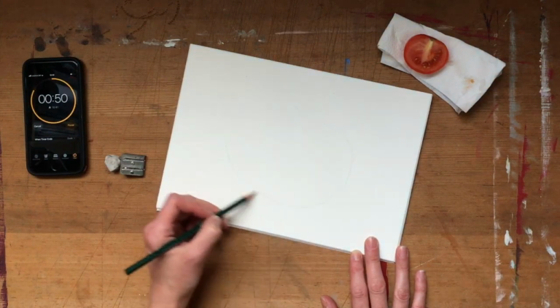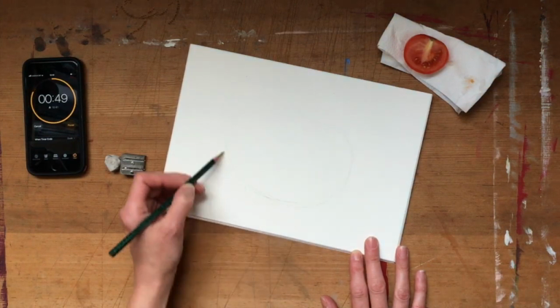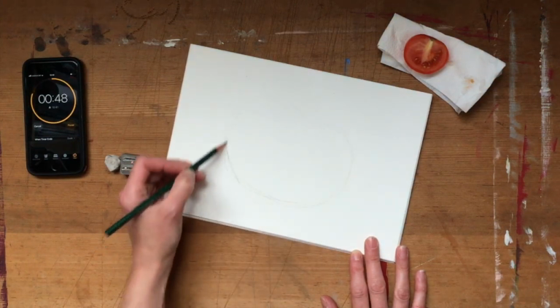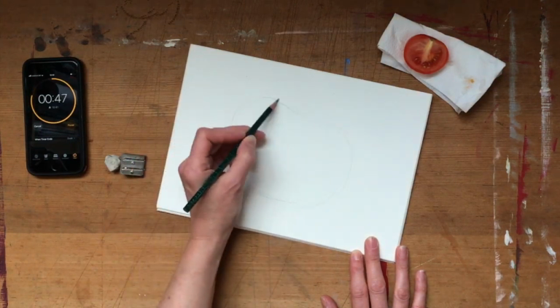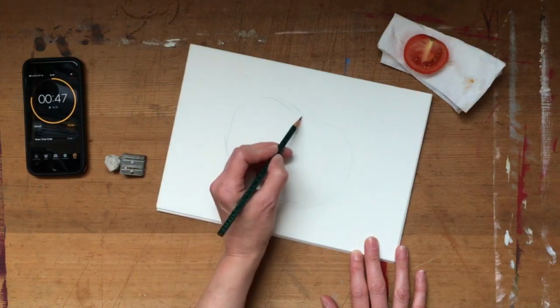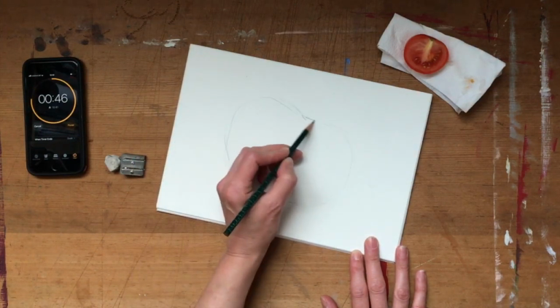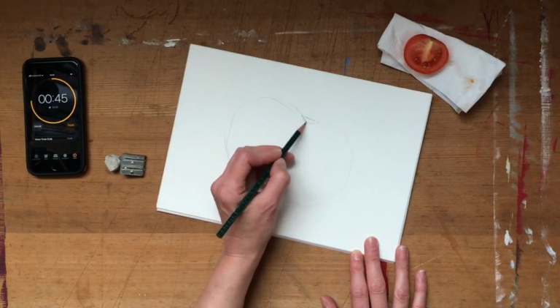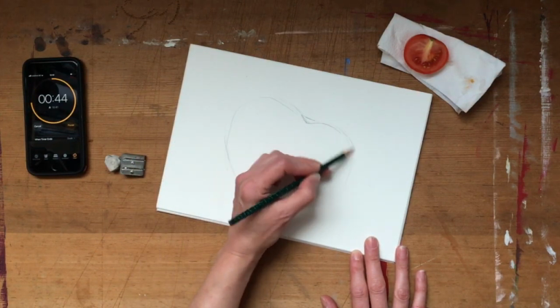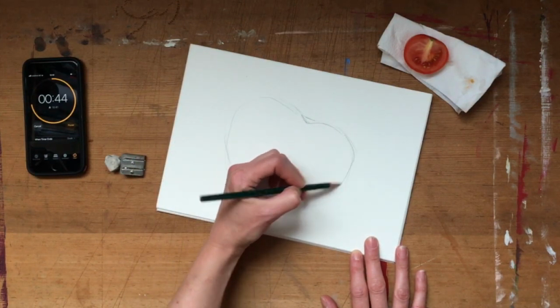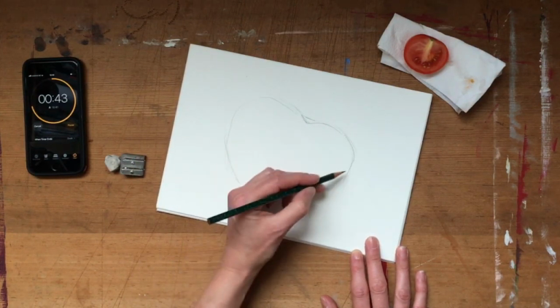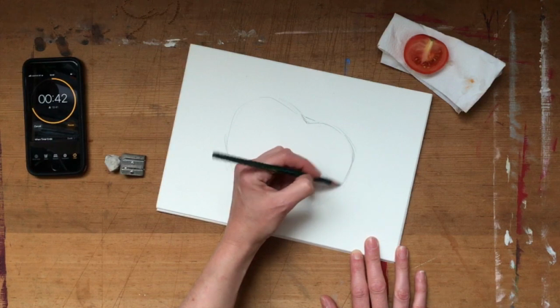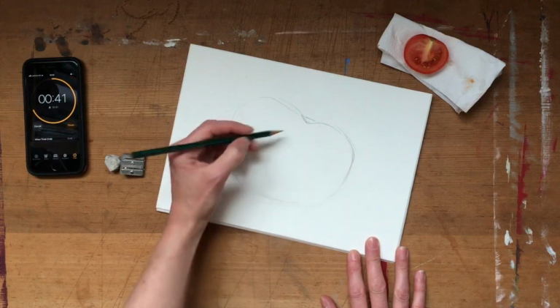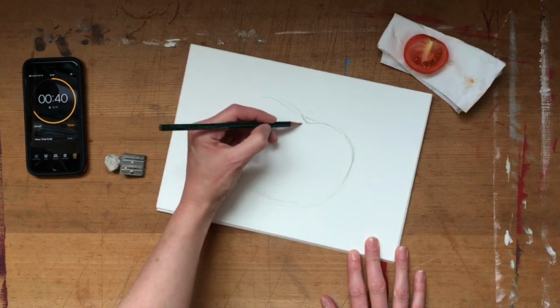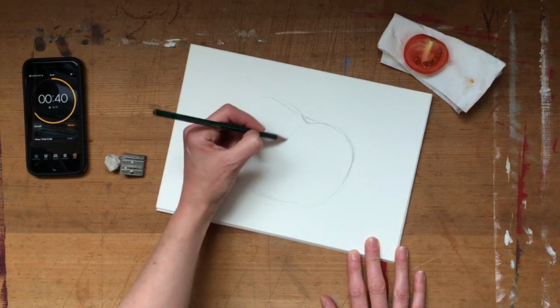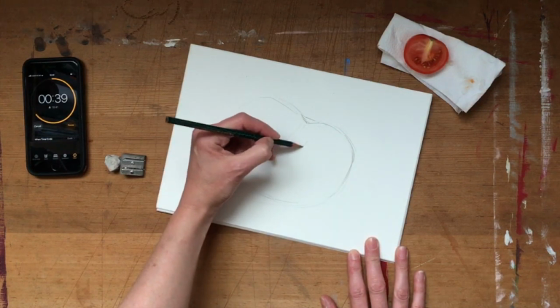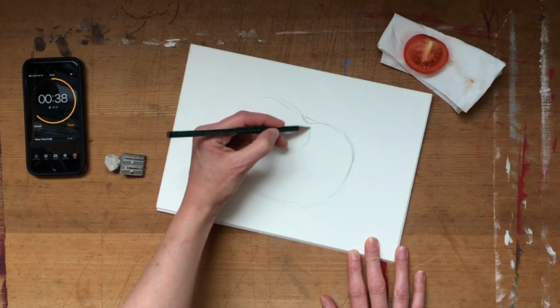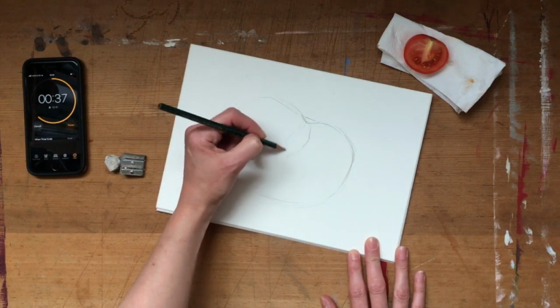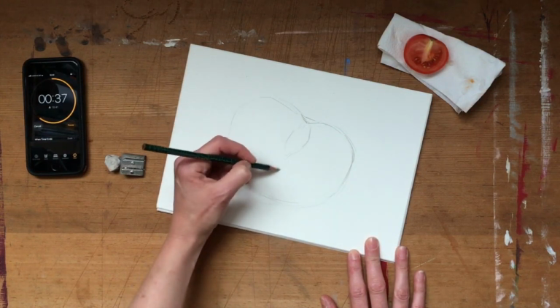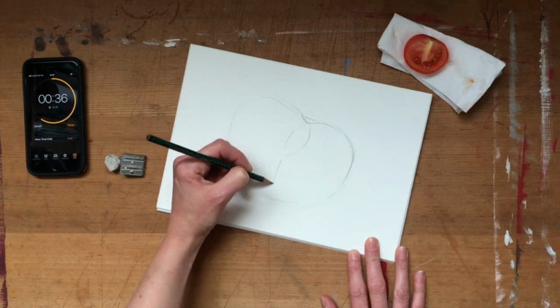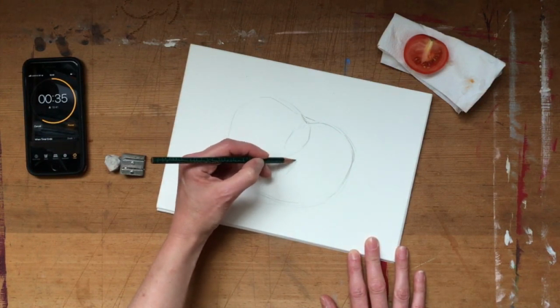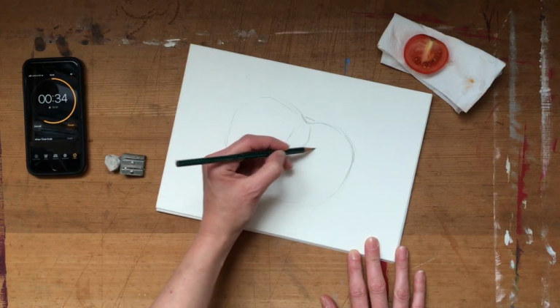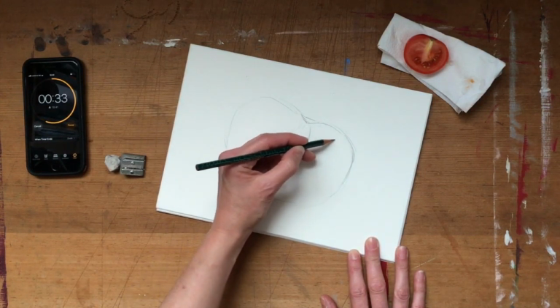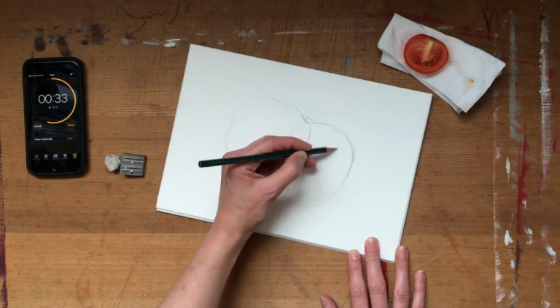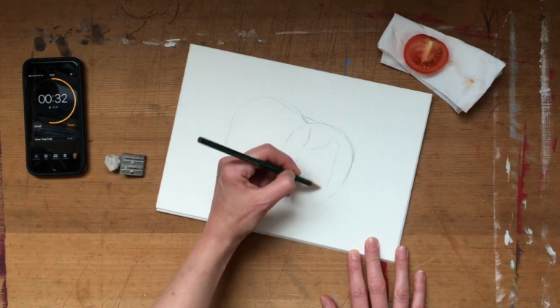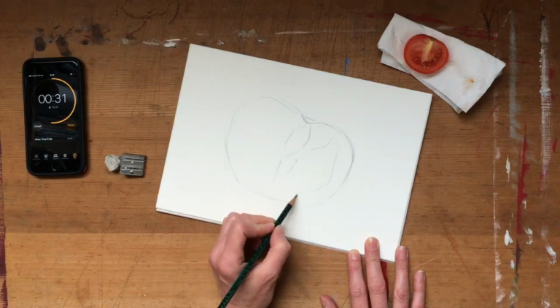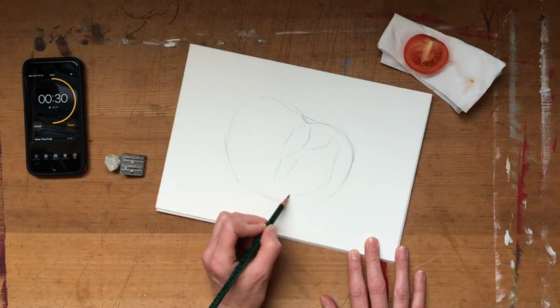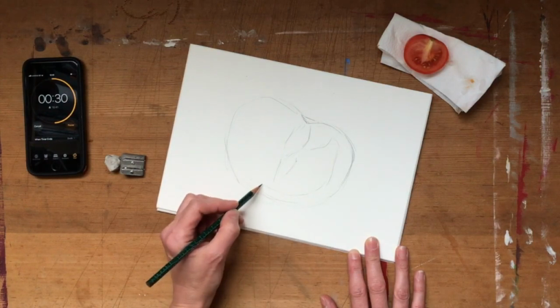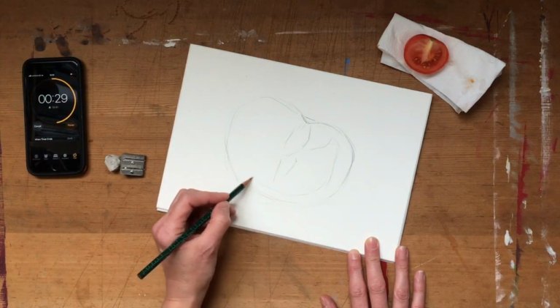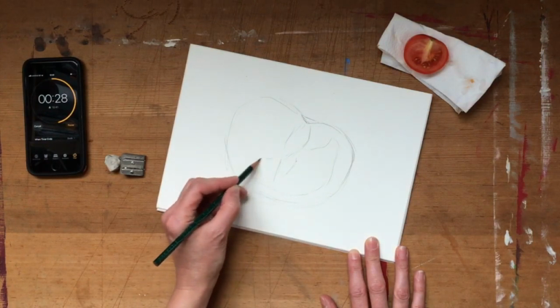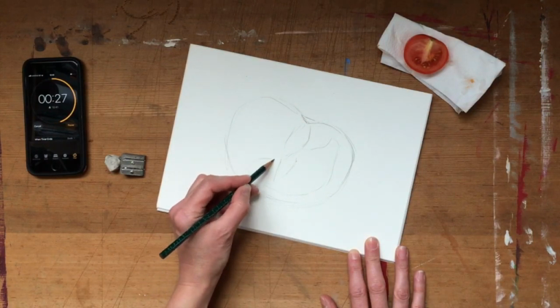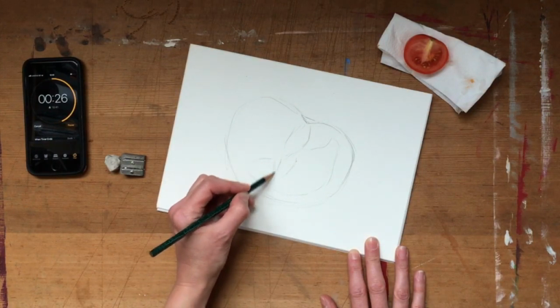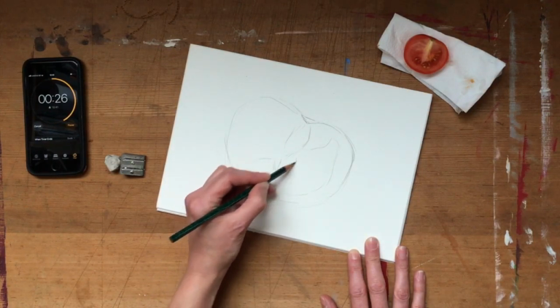So give yourself one minute to draw a deceptively simple thing — a piece of fruit, a leaf, a chair — and use the time limit to look really closely and get down to the basic information about the object as quickly as you can.